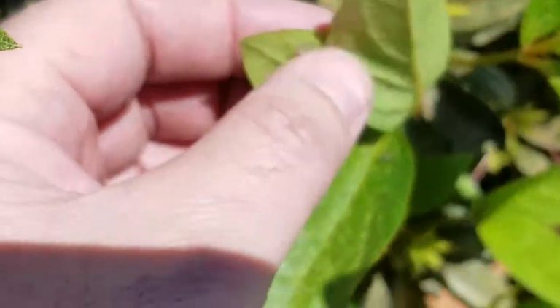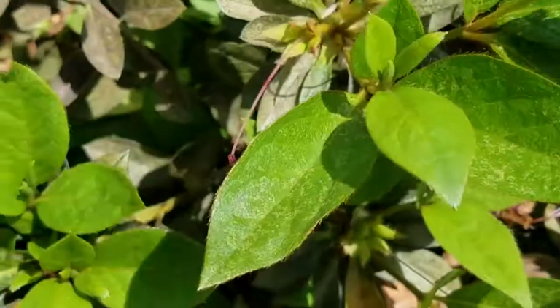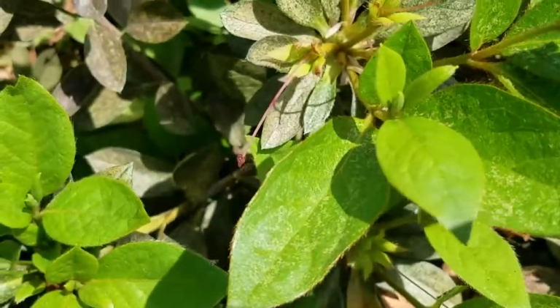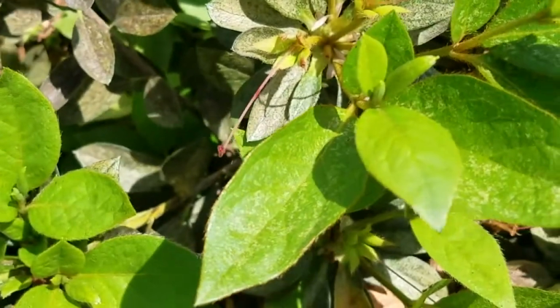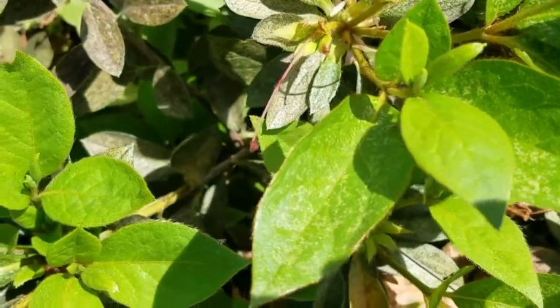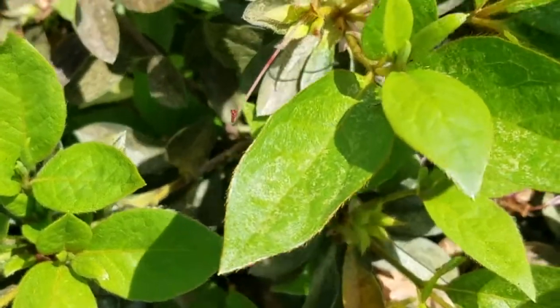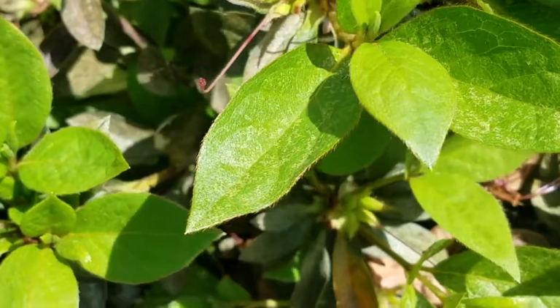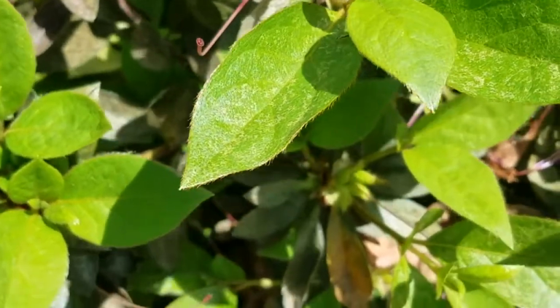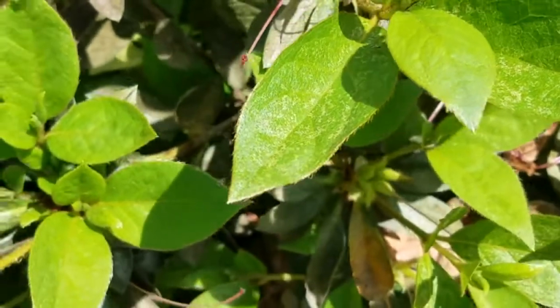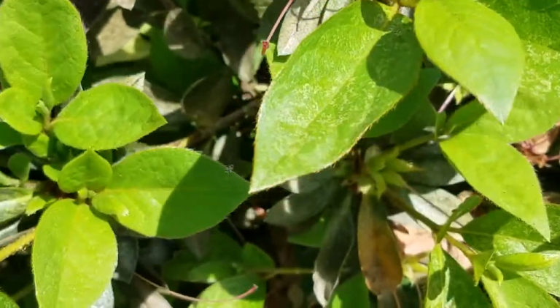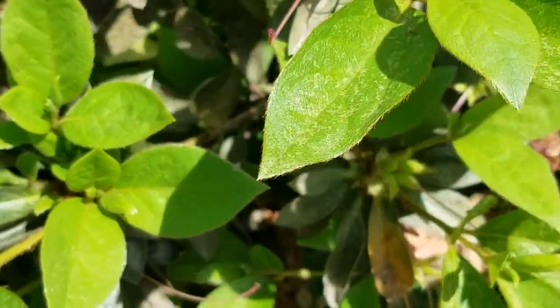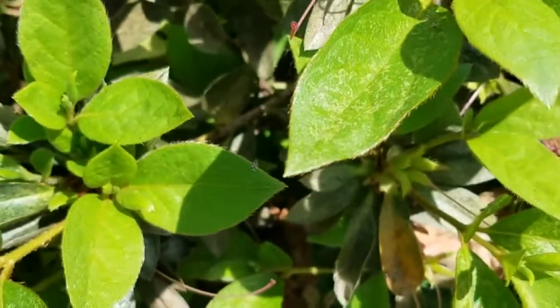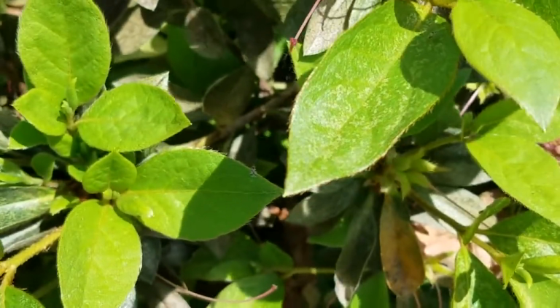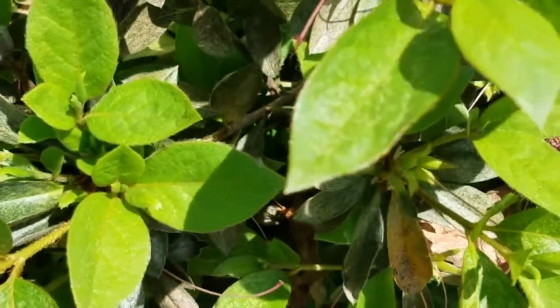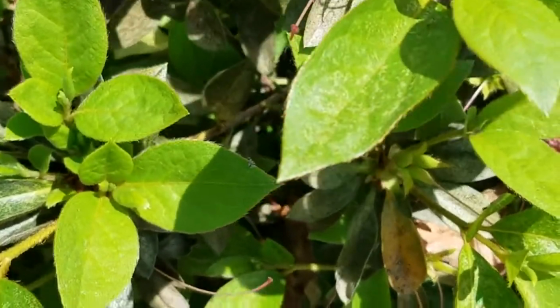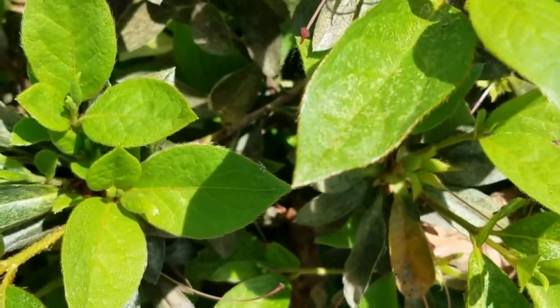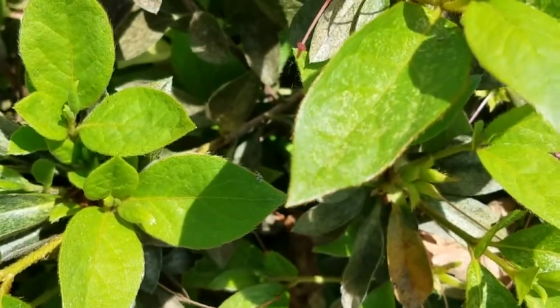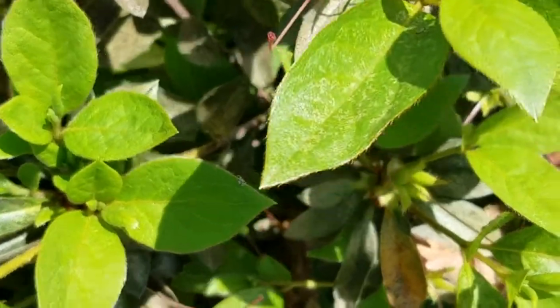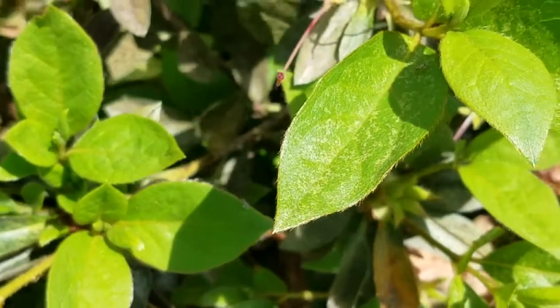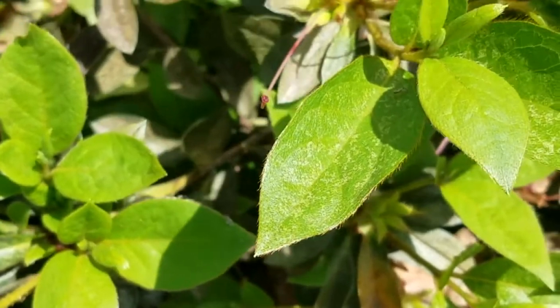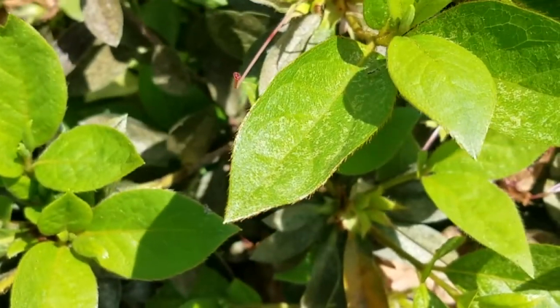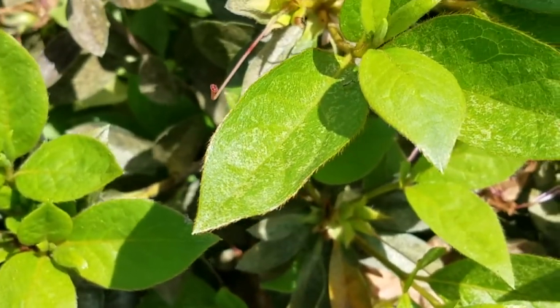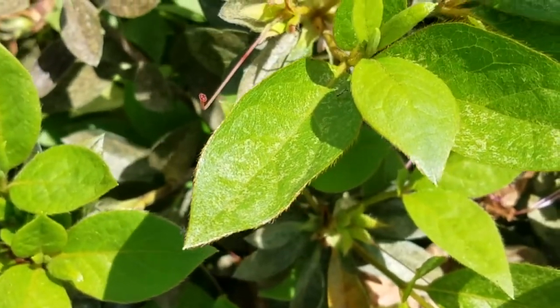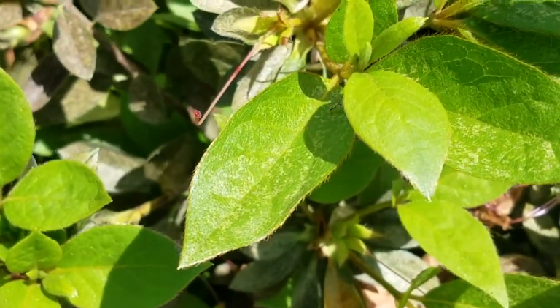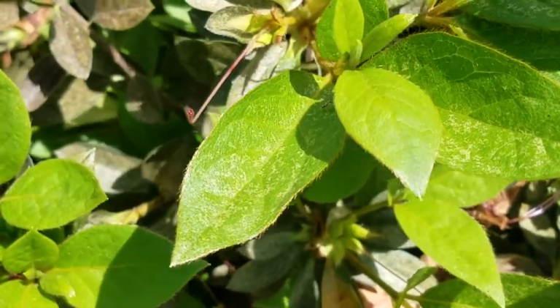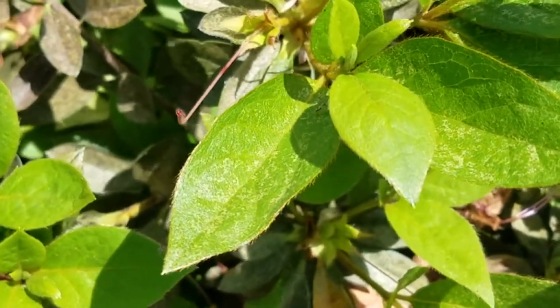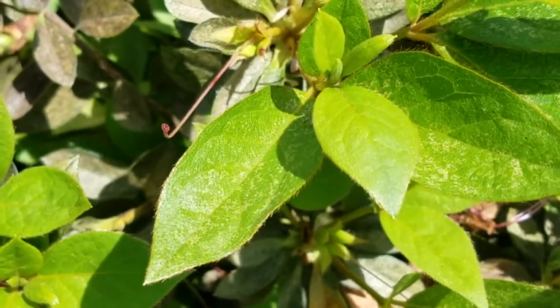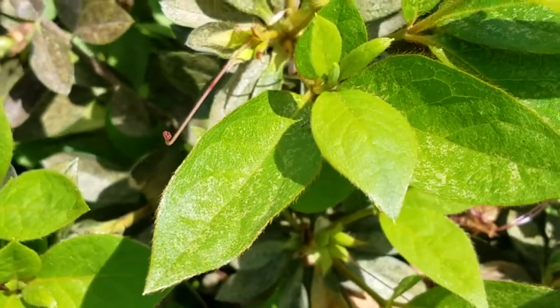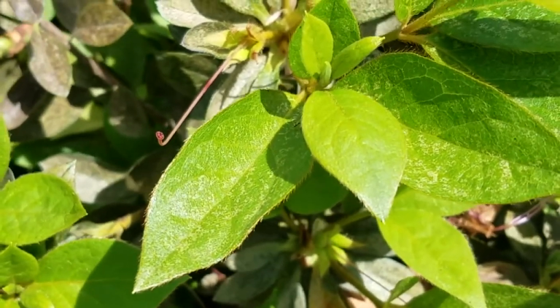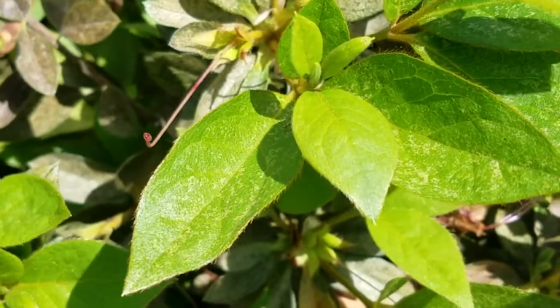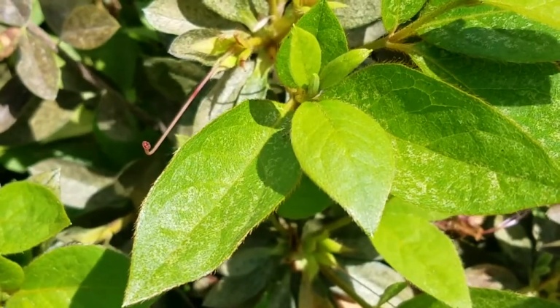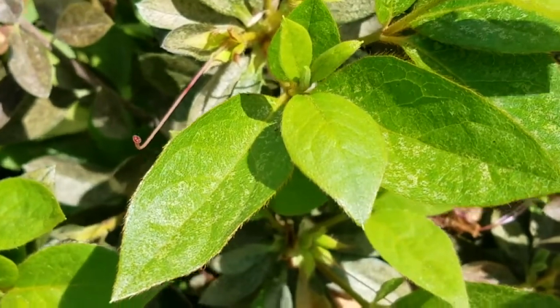They will actually leave black tar-like dots on the bottom, which is excrement. If you have any questions about this or are seeing it in your landscape, give us a call at the office at 770-447-6037.